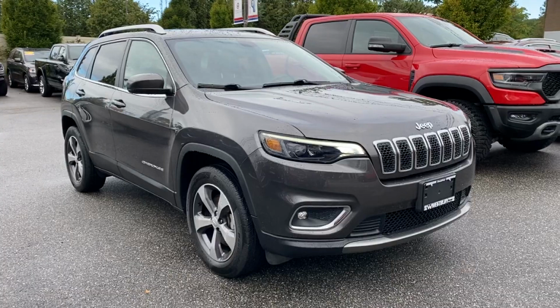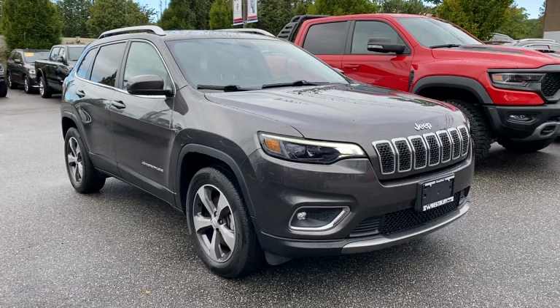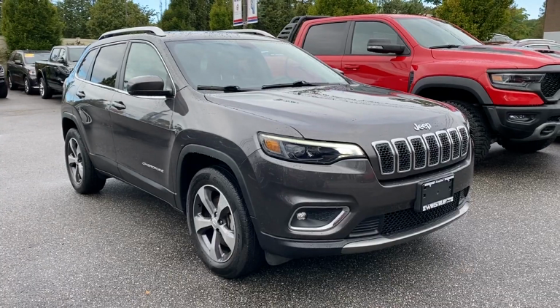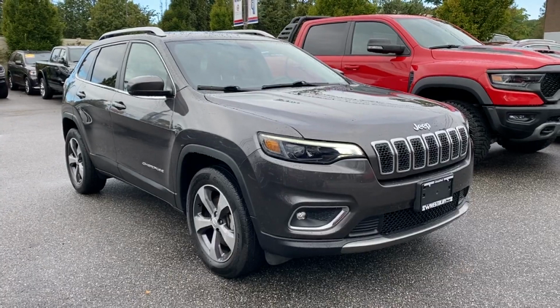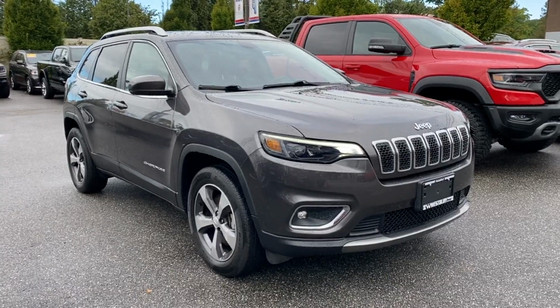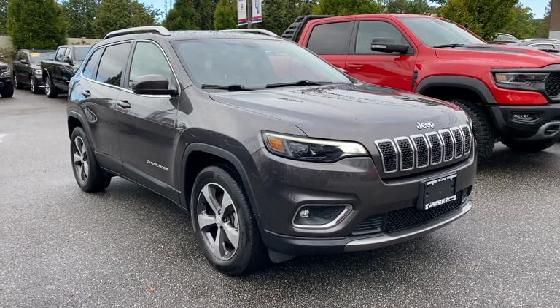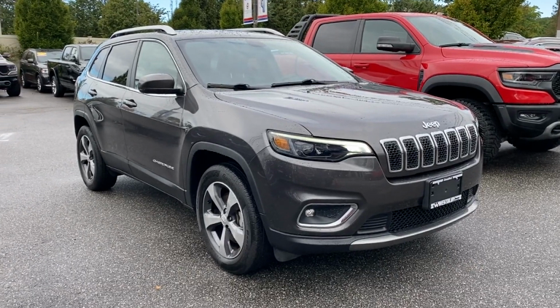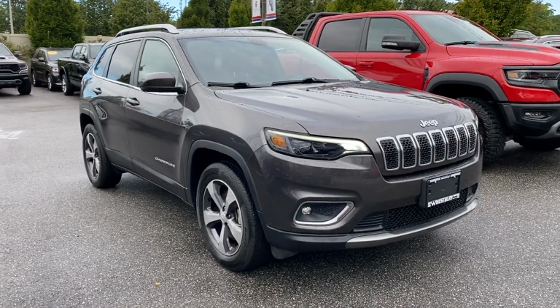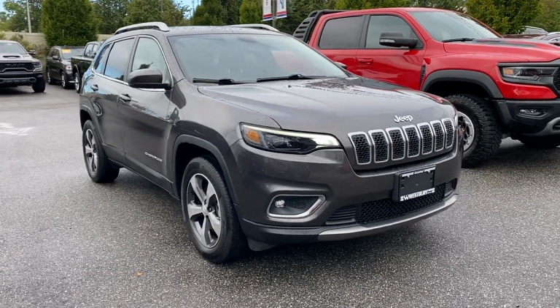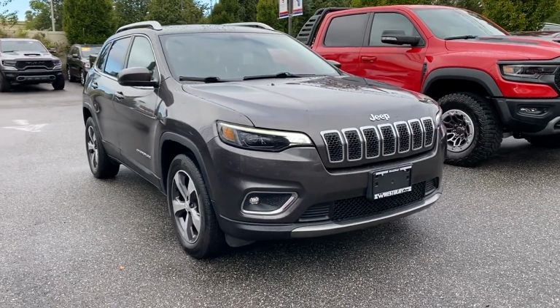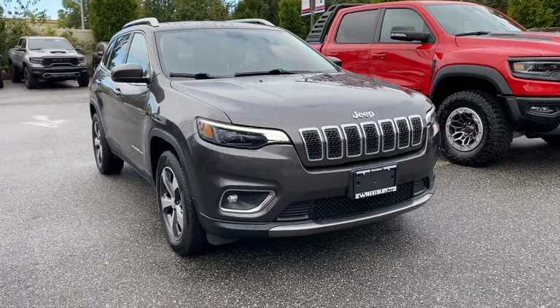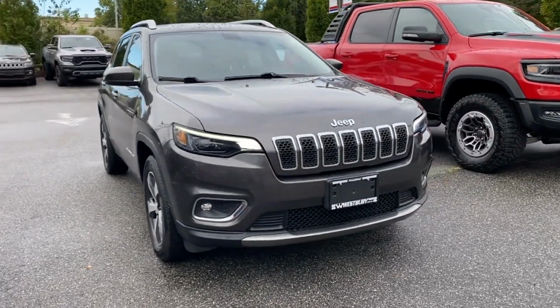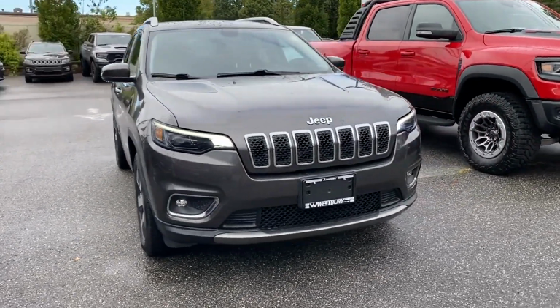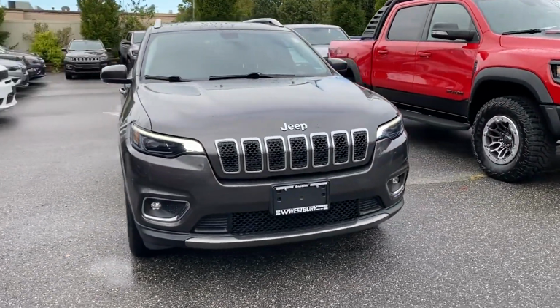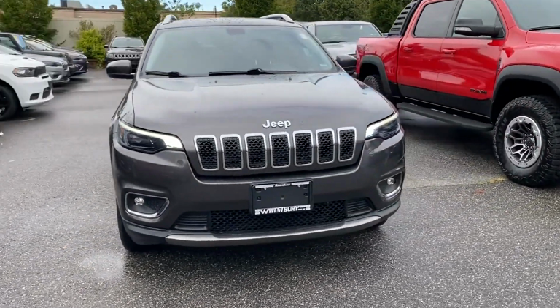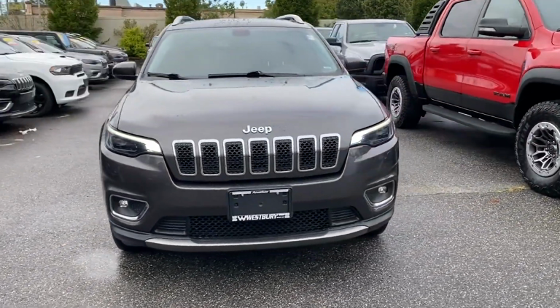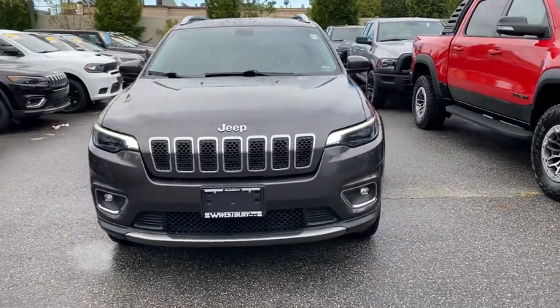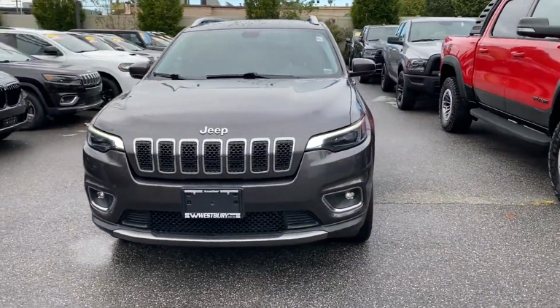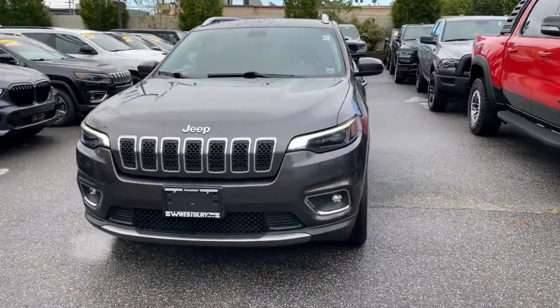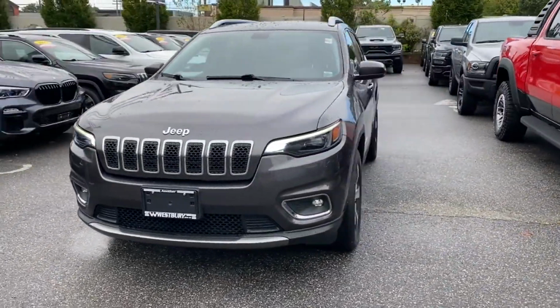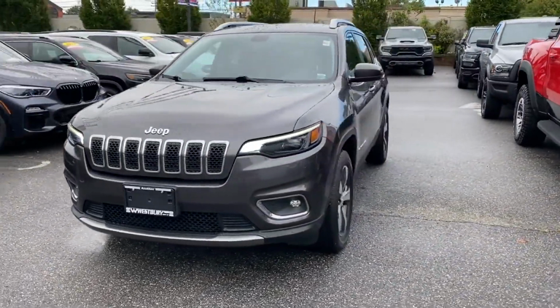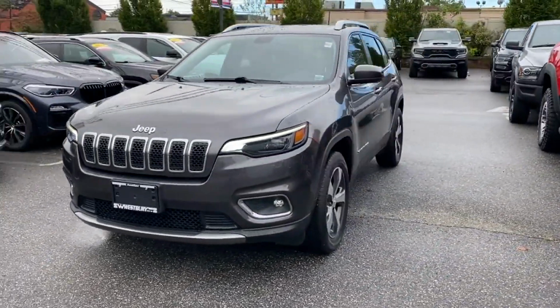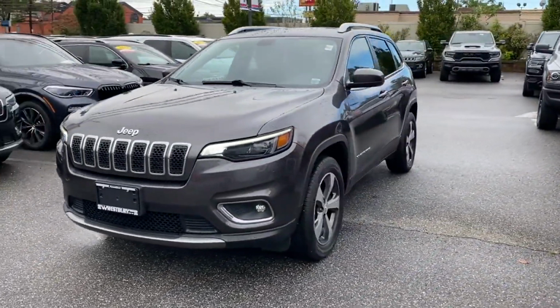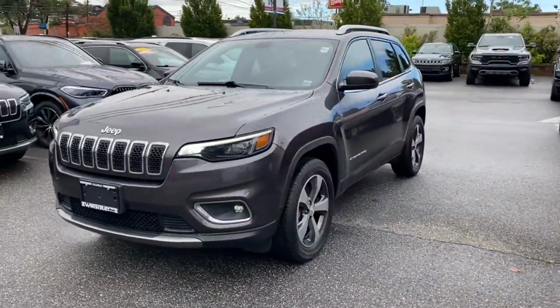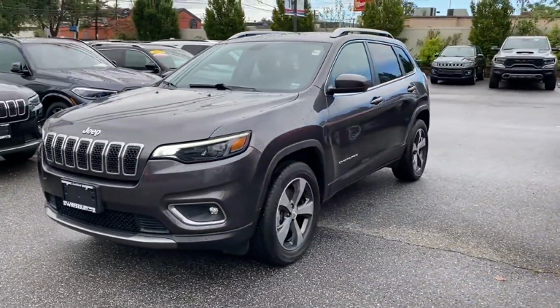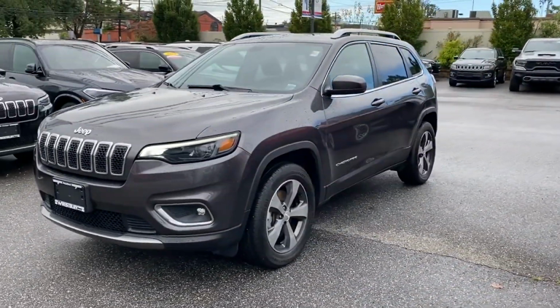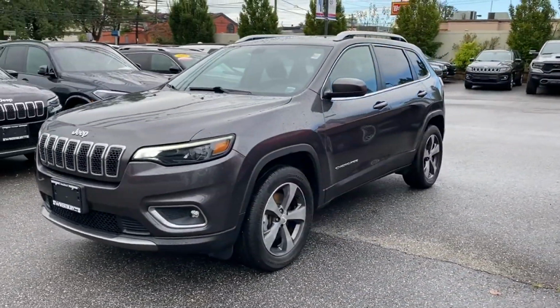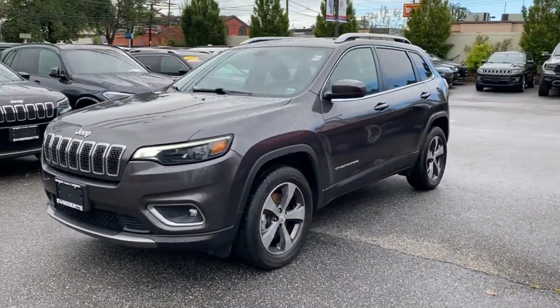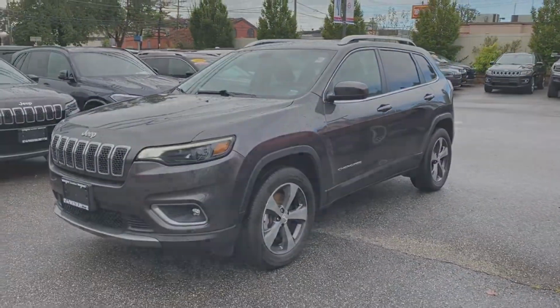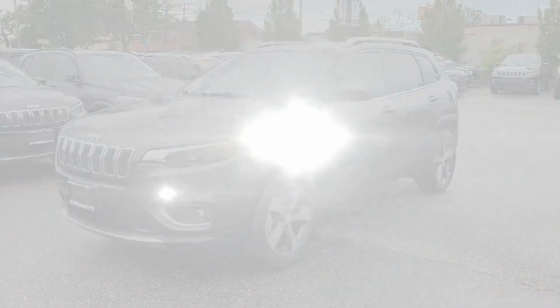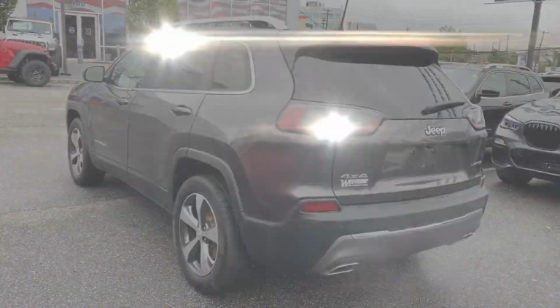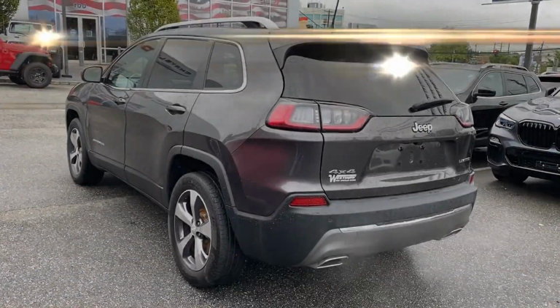2019 Jeep Cherokee. This SUV offers space as well as power and performance. It checks off in-demand features which offer more convenience,